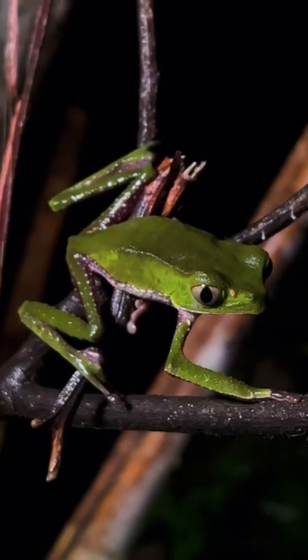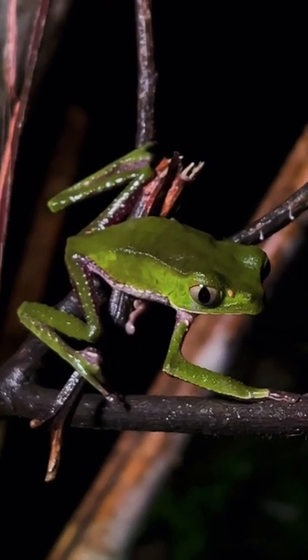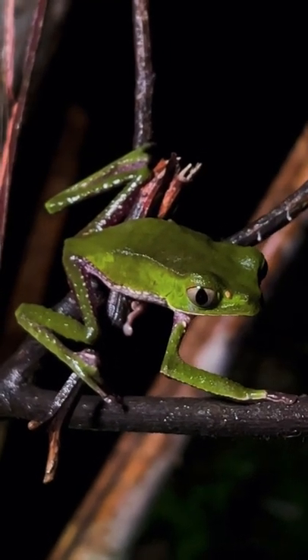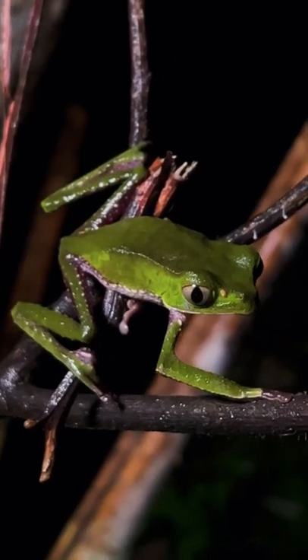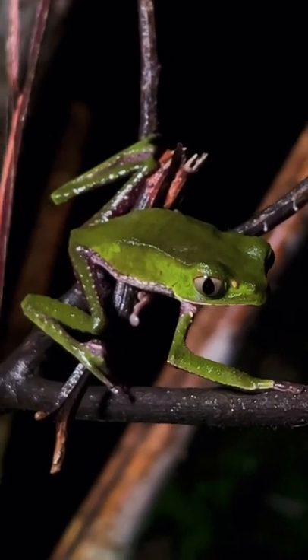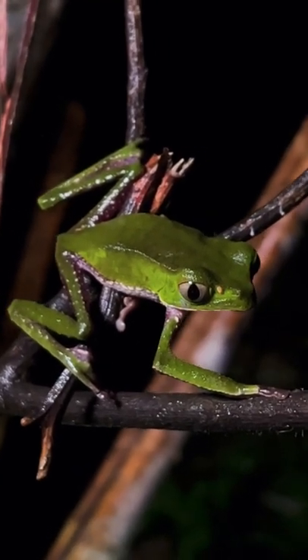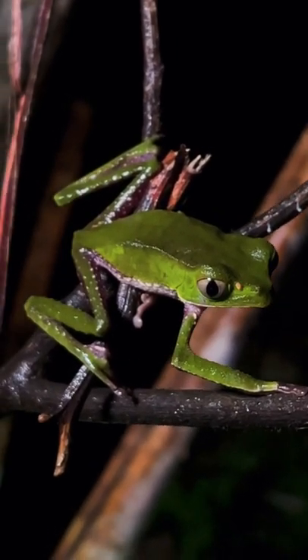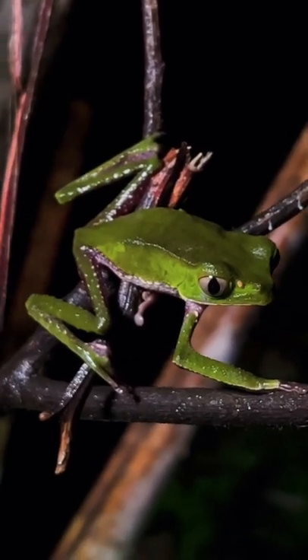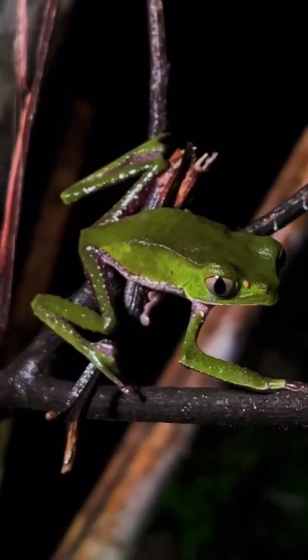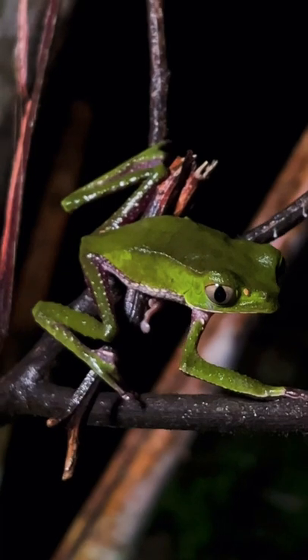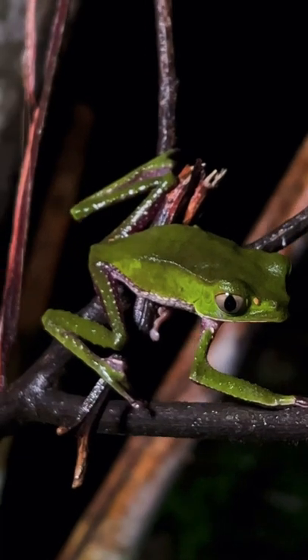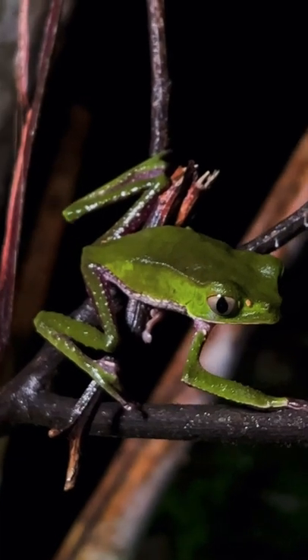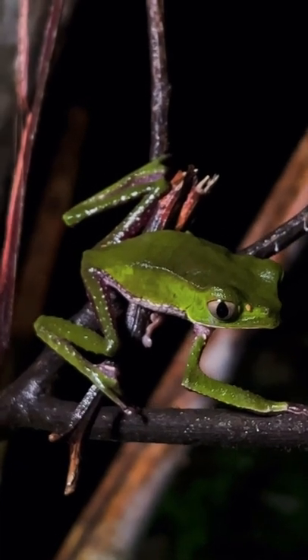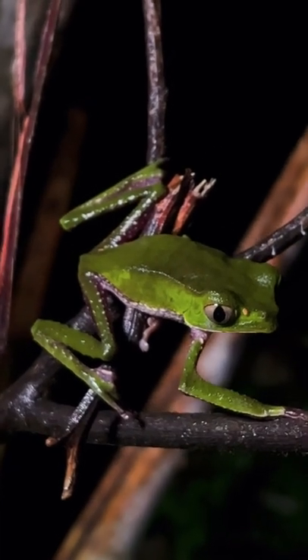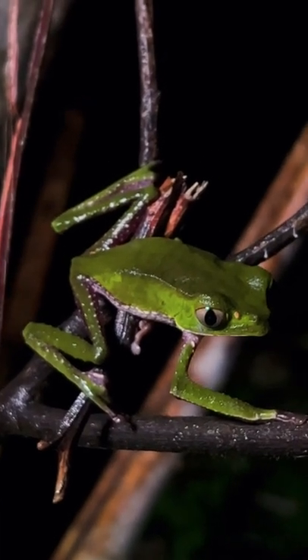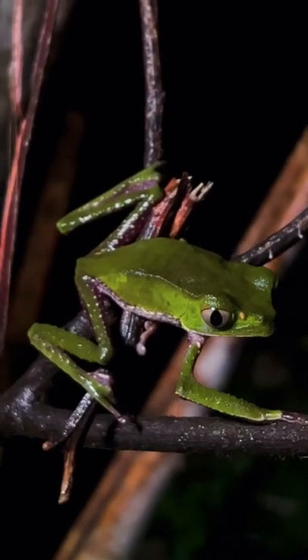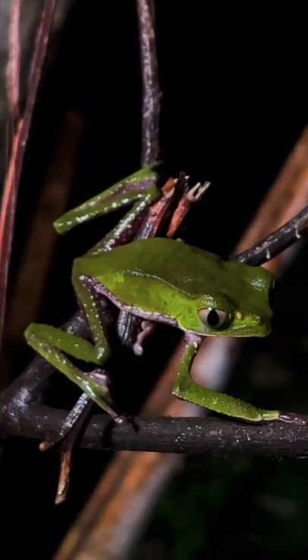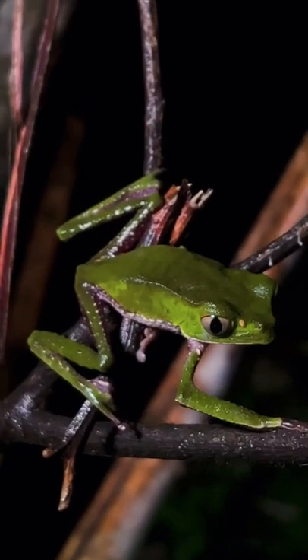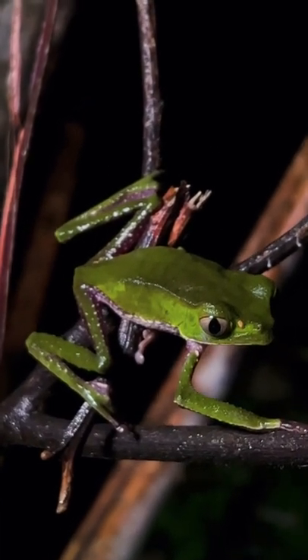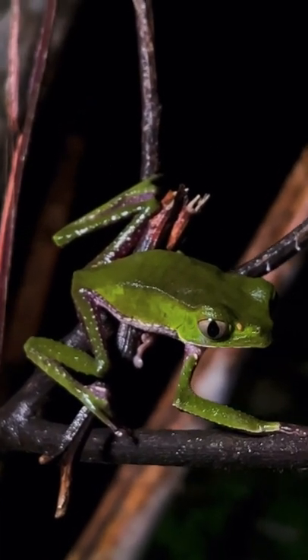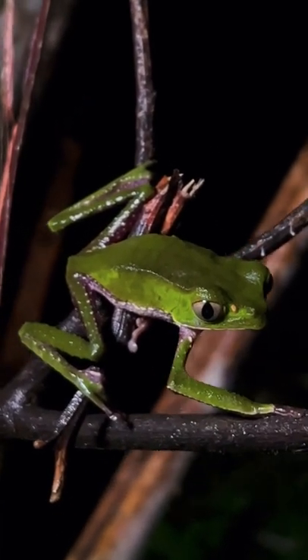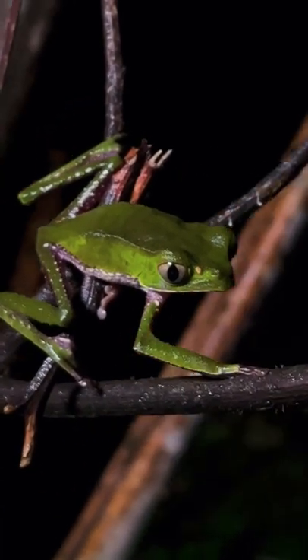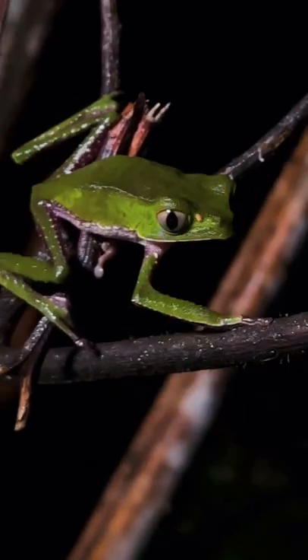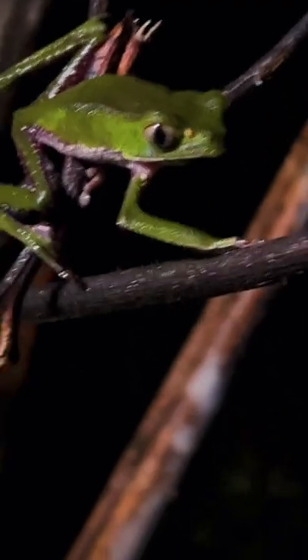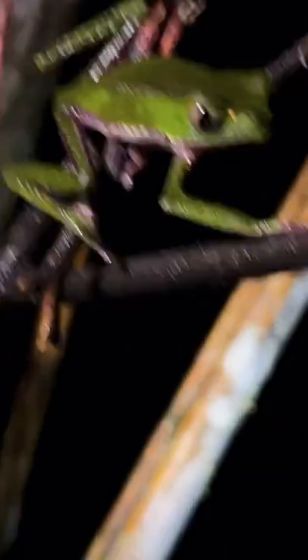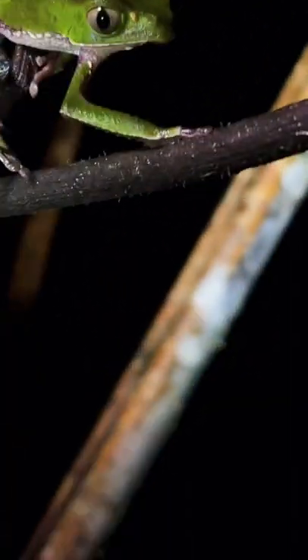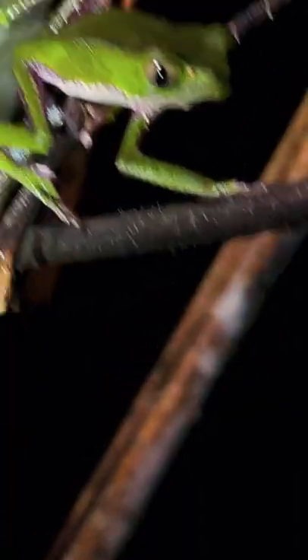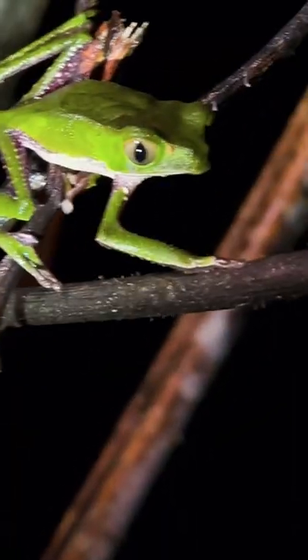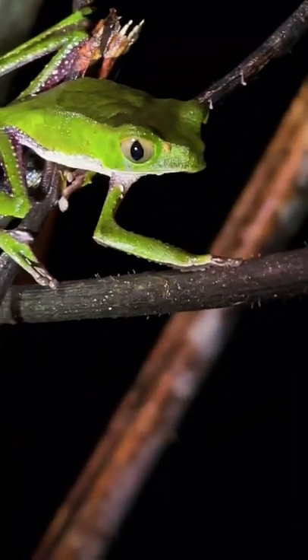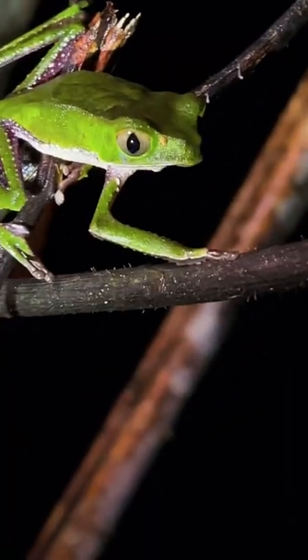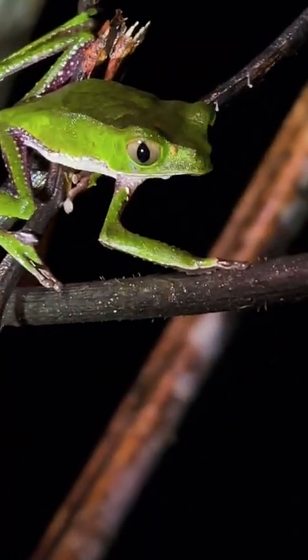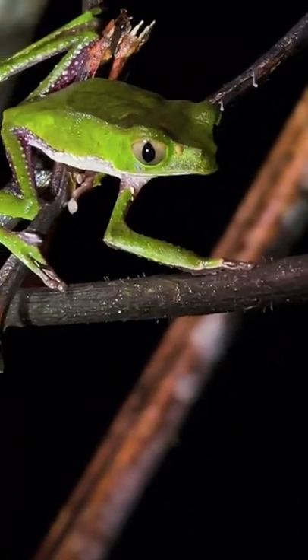One of the really interesting things about frogs is just how much diversity of eye shape, color, and size that you'll see throughout all these amphibians.